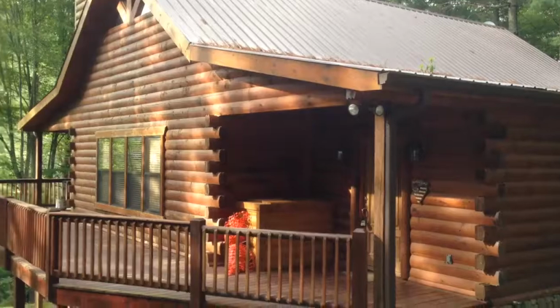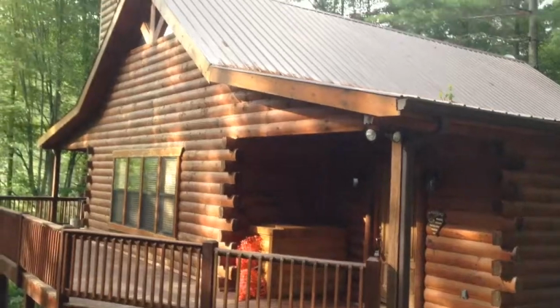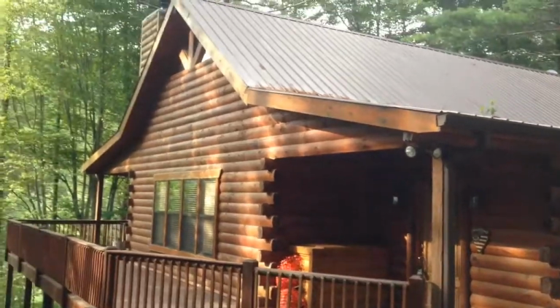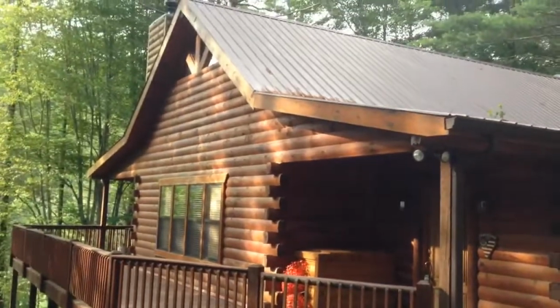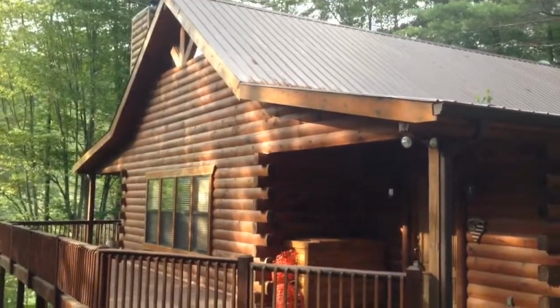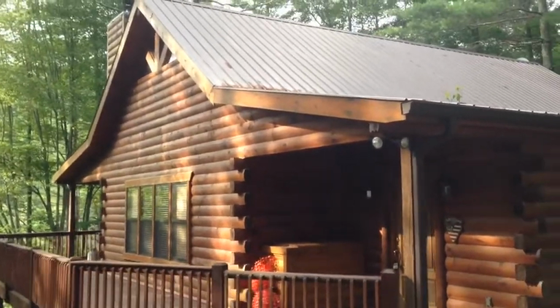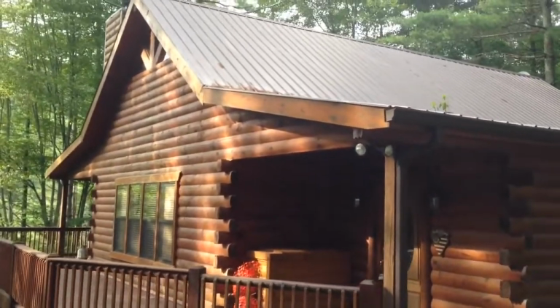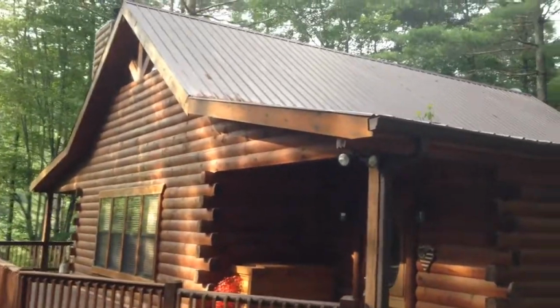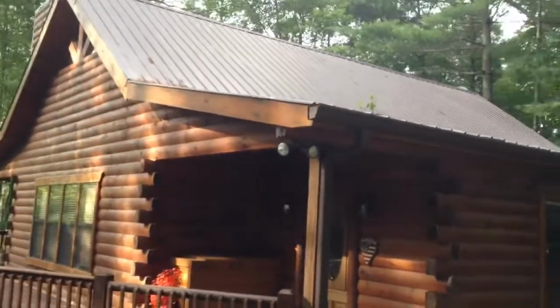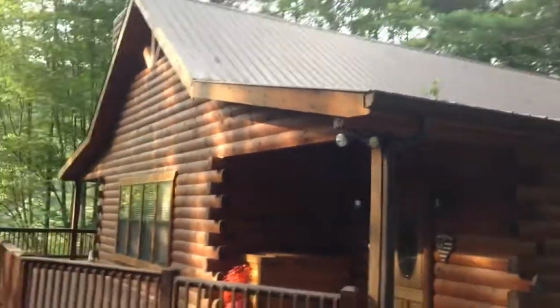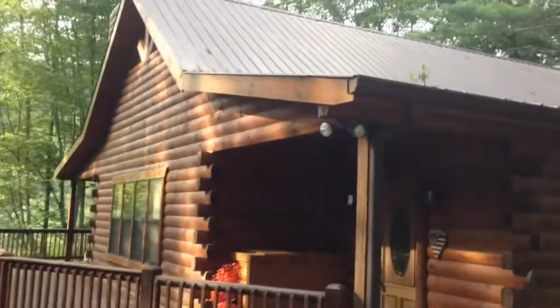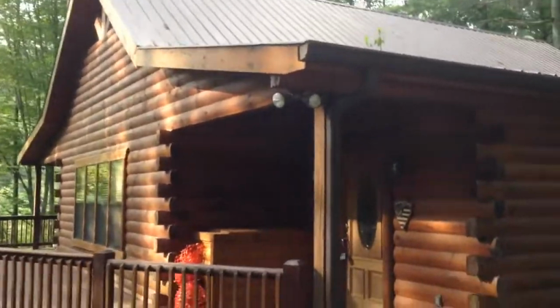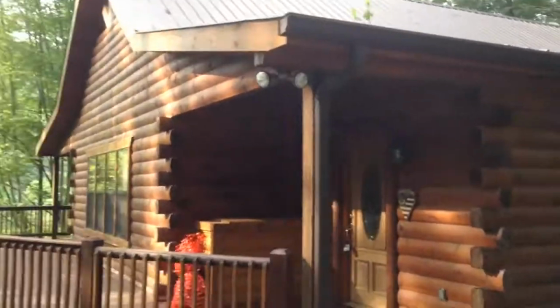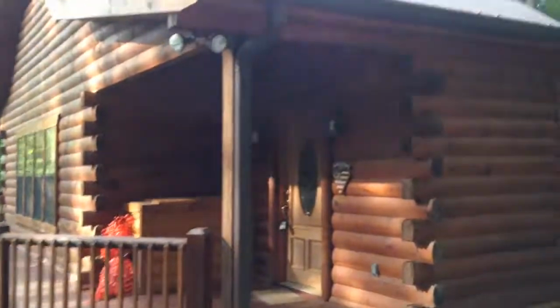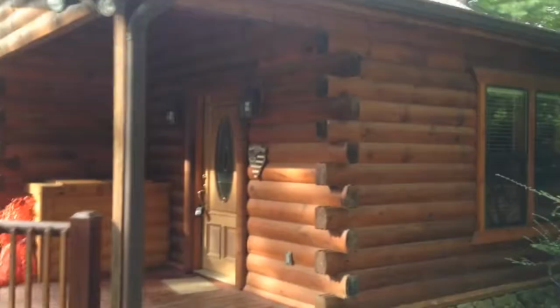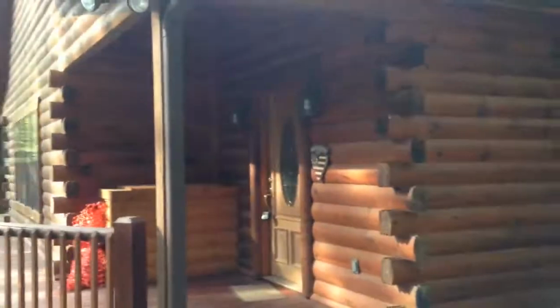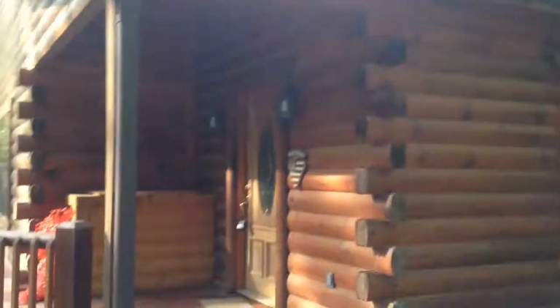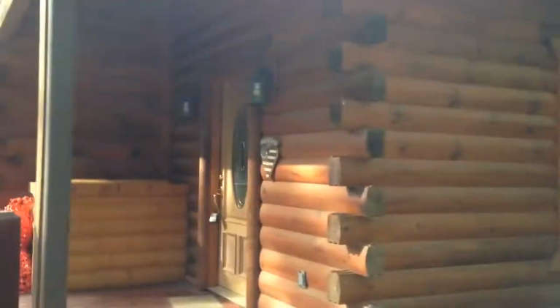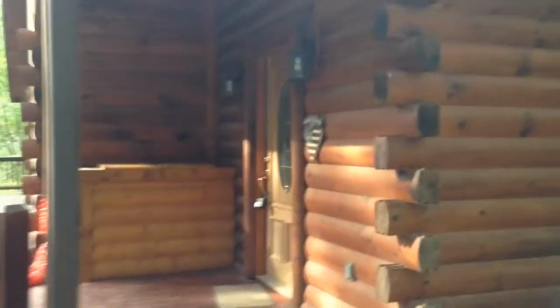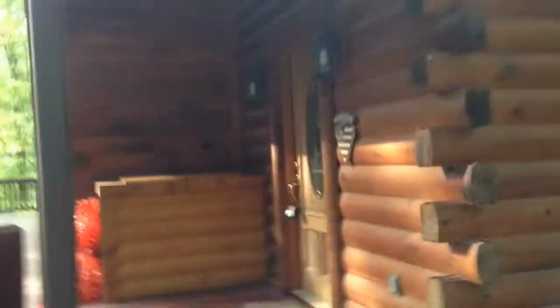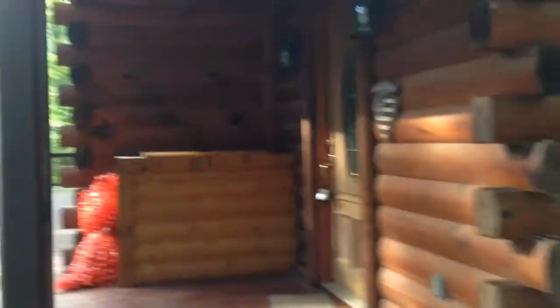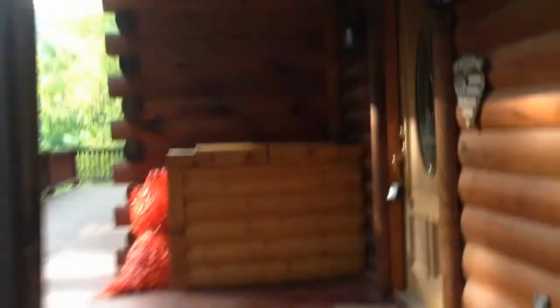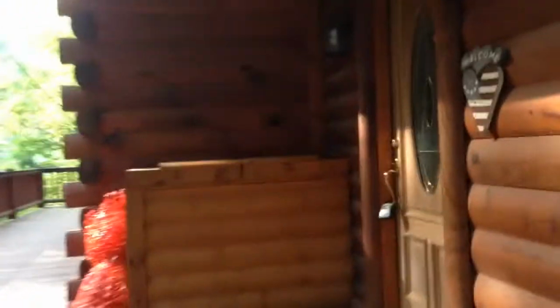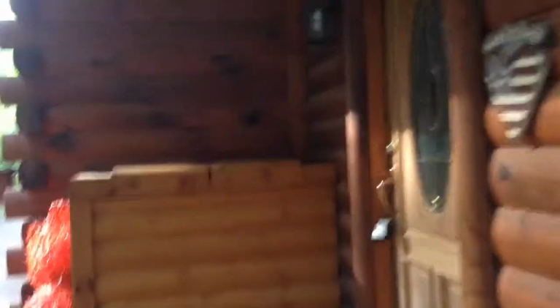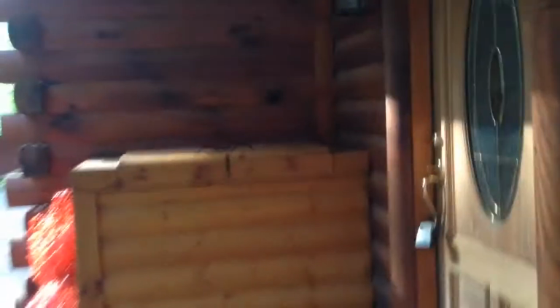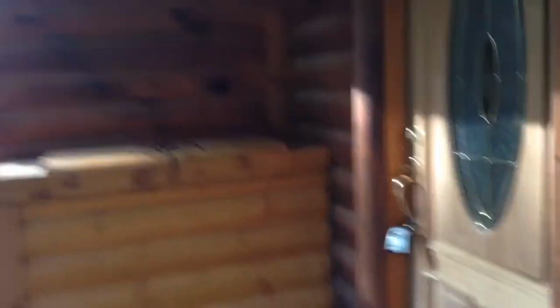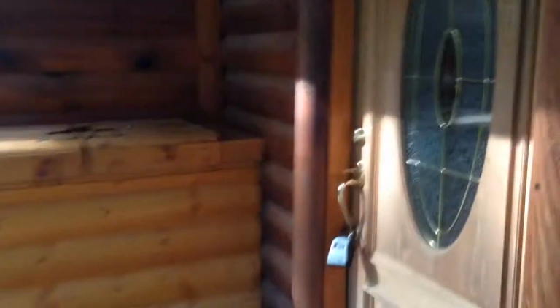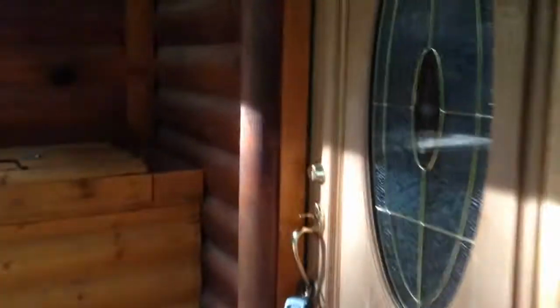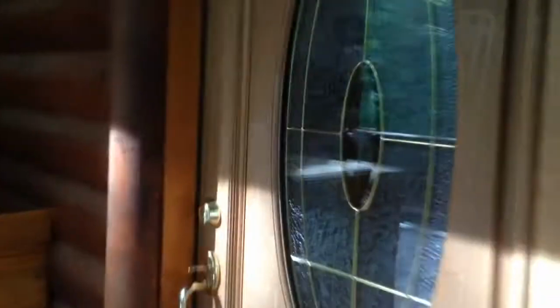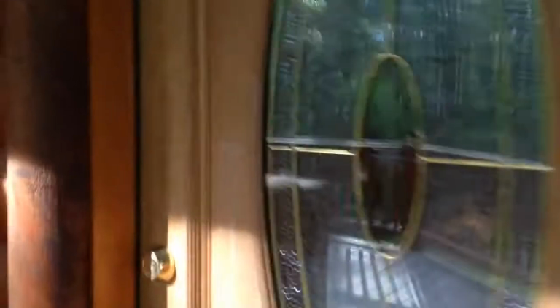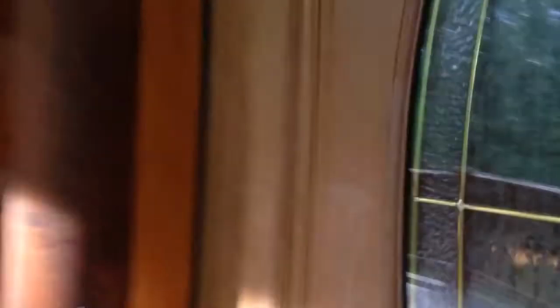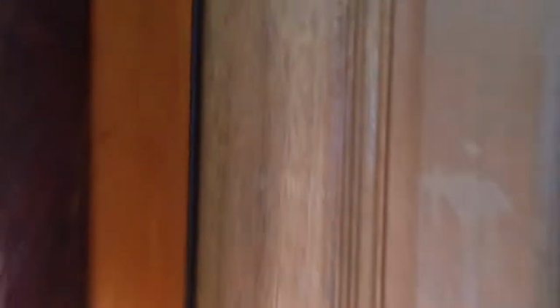Here's the cabin in Blue Ridge, July 2014. It's a very large cabin. There's the front door as we enter.